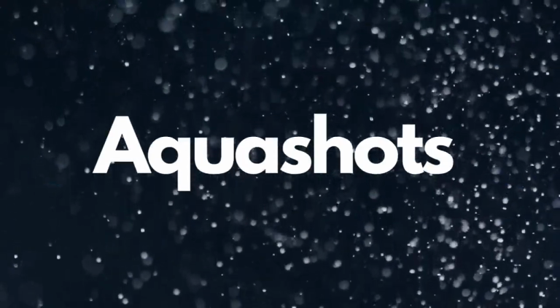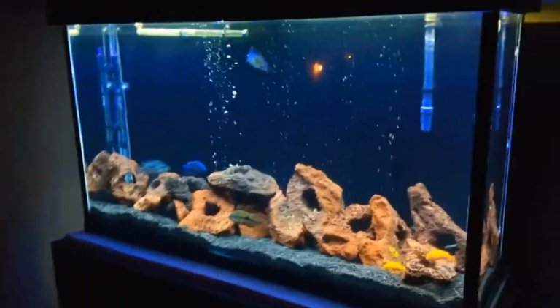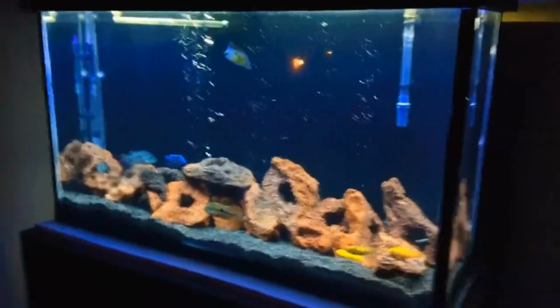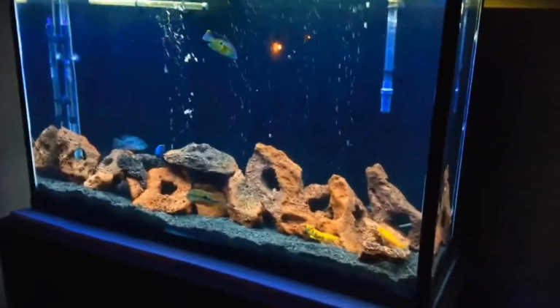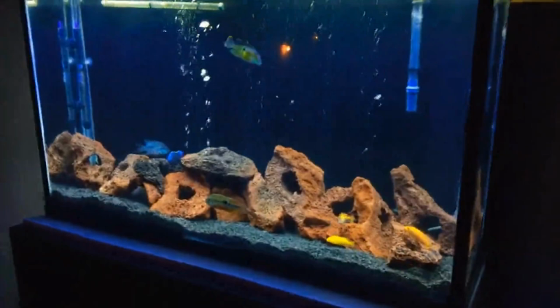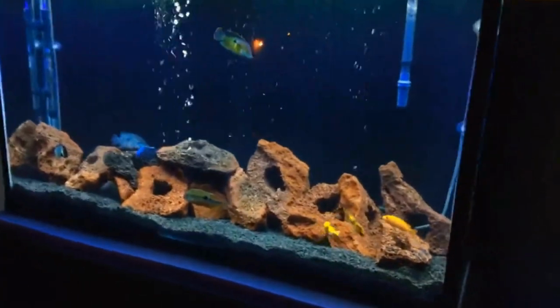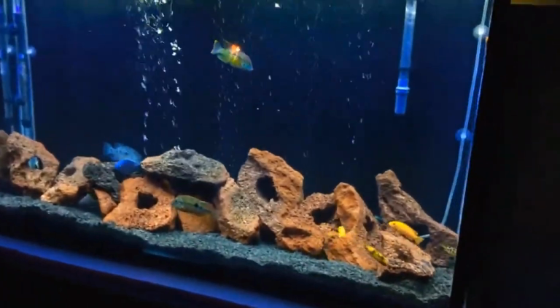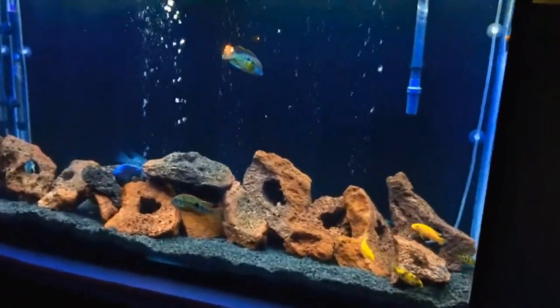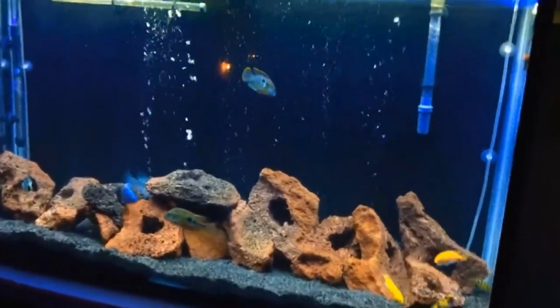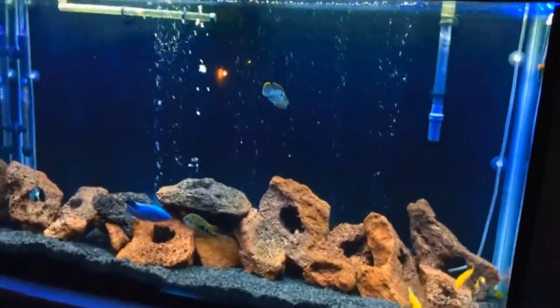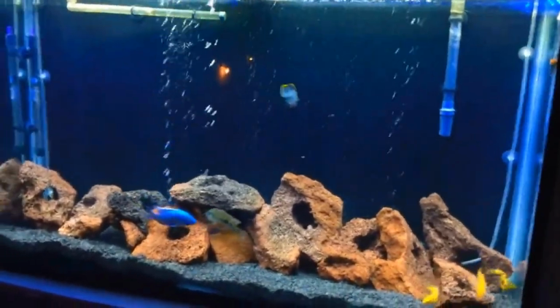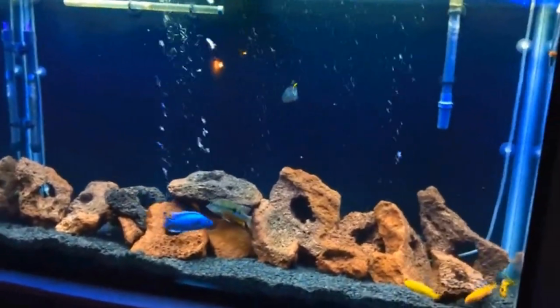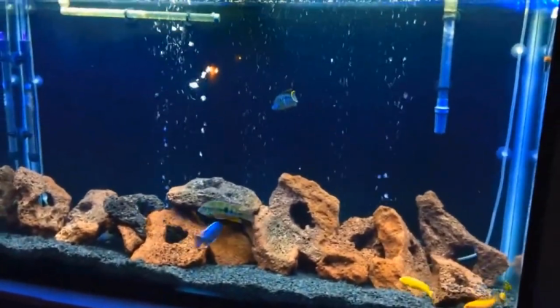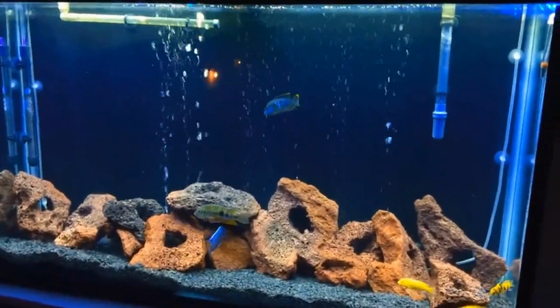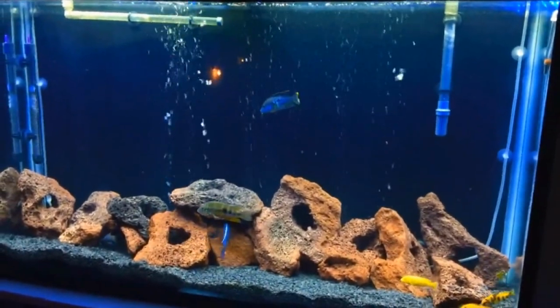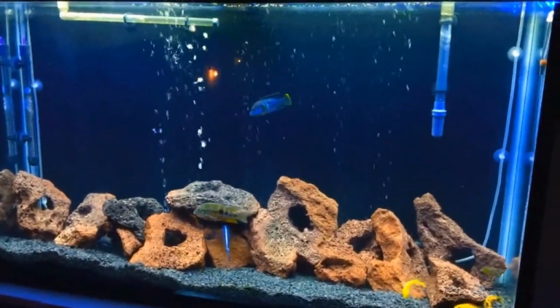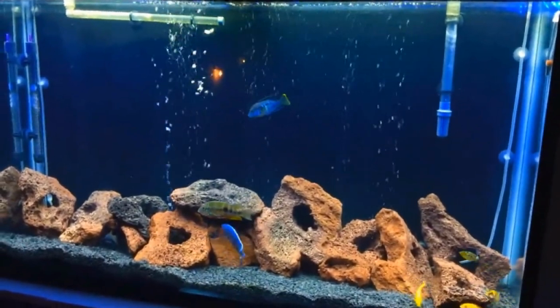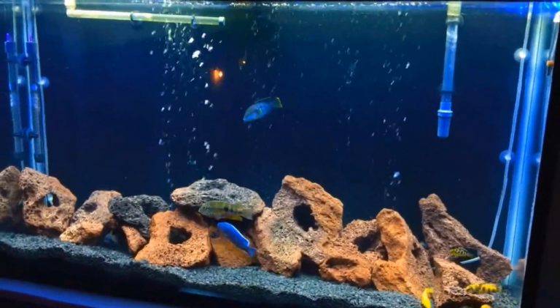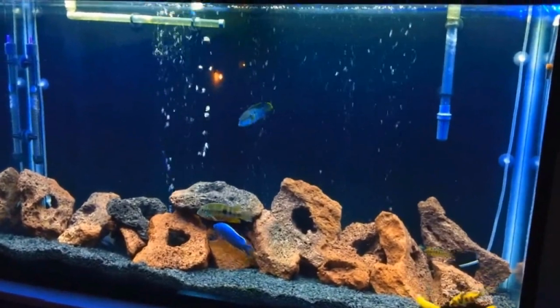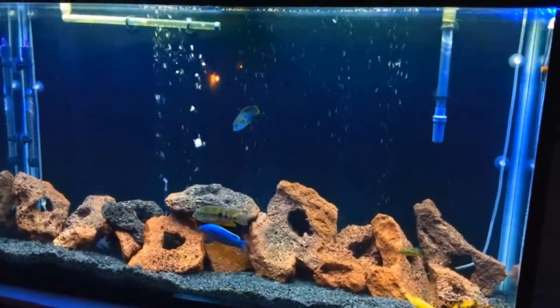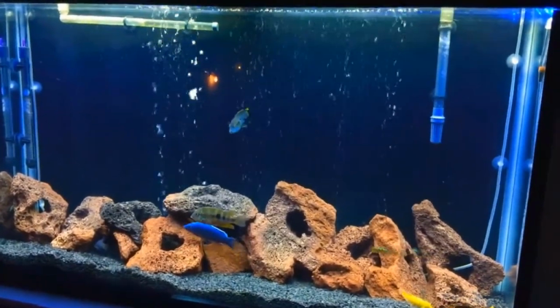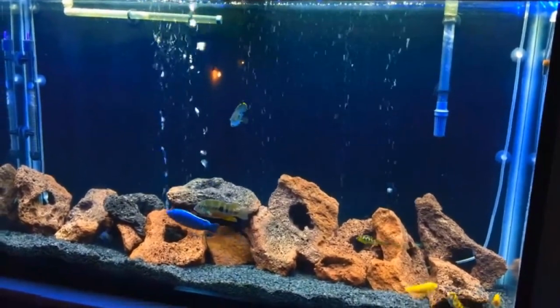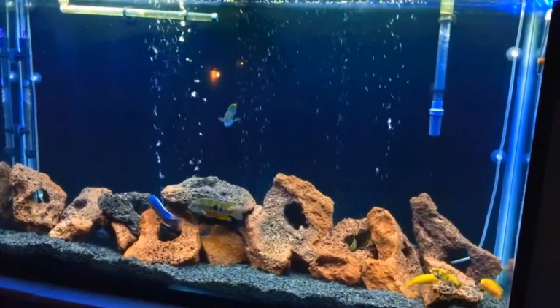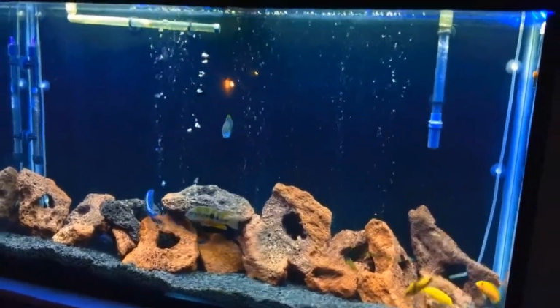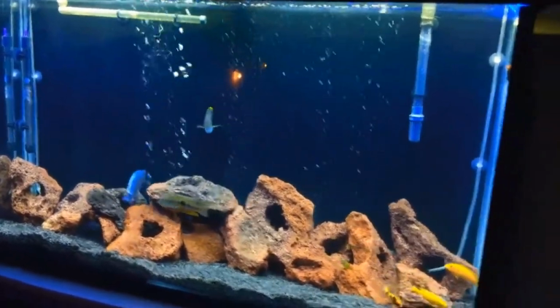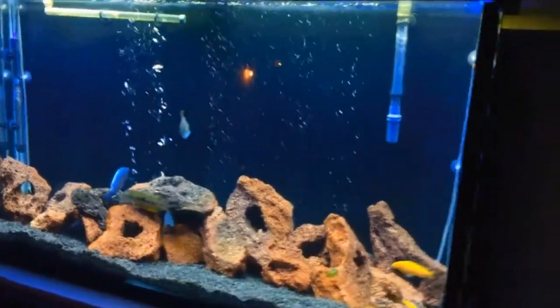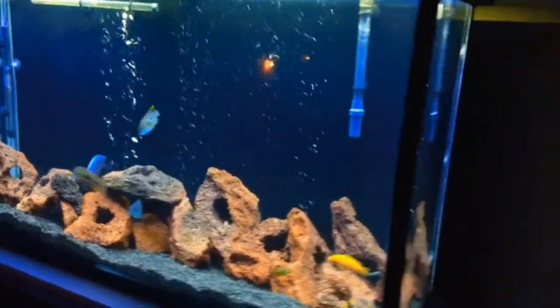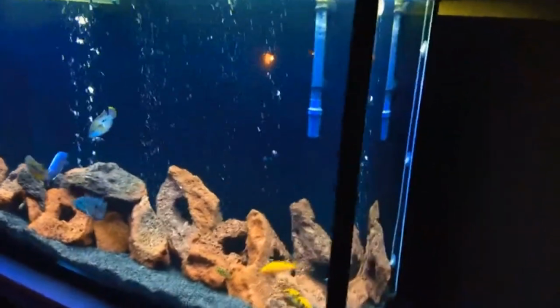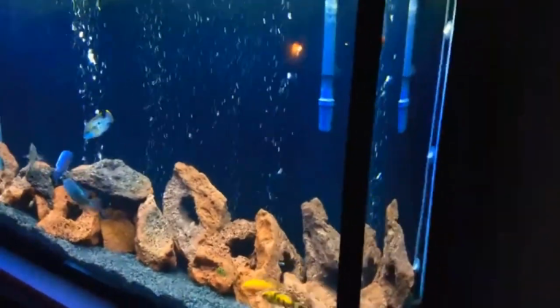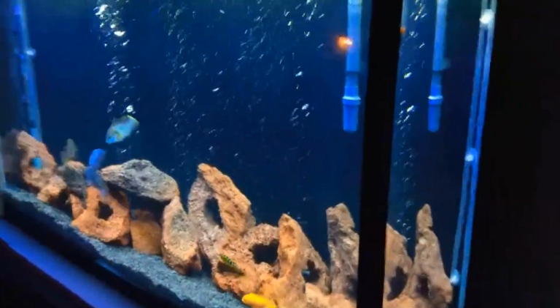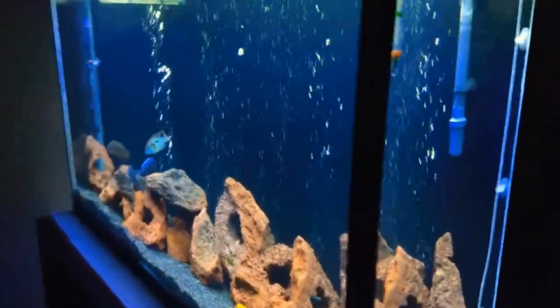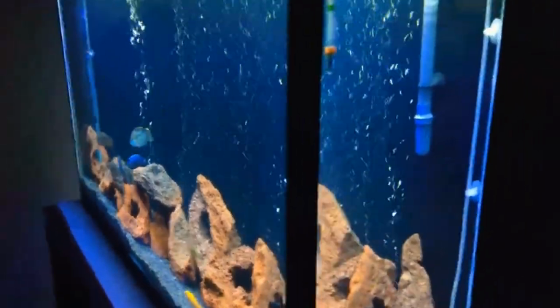Hello friends, welcome to the Aquashar channel. In this video, we have a lot of cichlids. Let's talk about the aquarium shop. We are here to talk about the aquarium shop — we have a lot of cichlids and a lot of fish in the area.